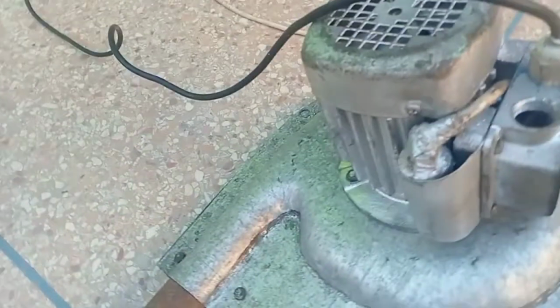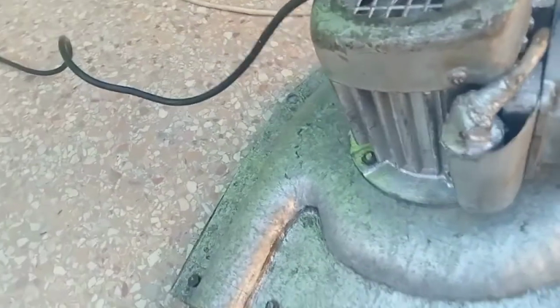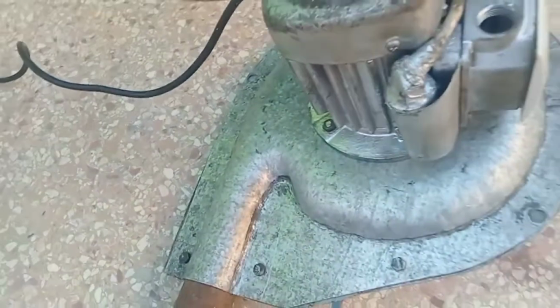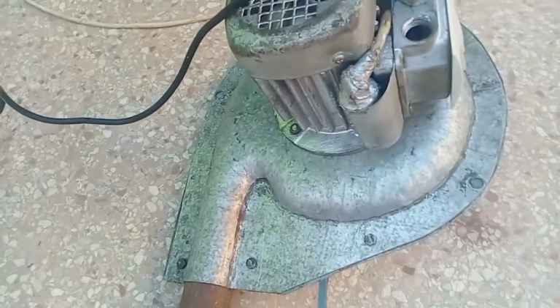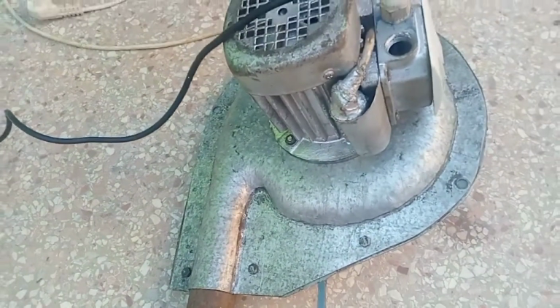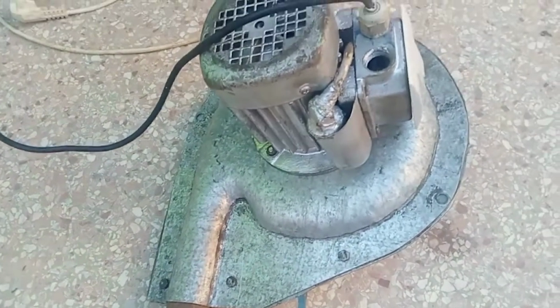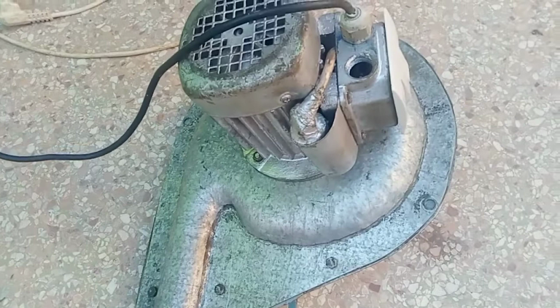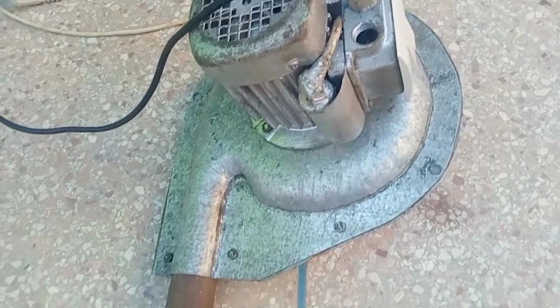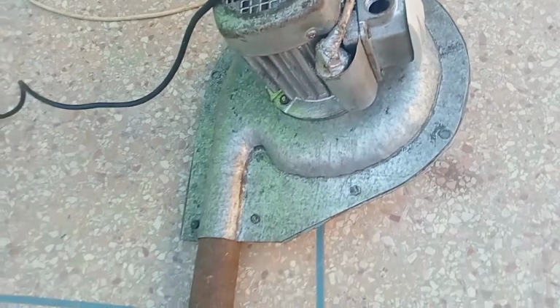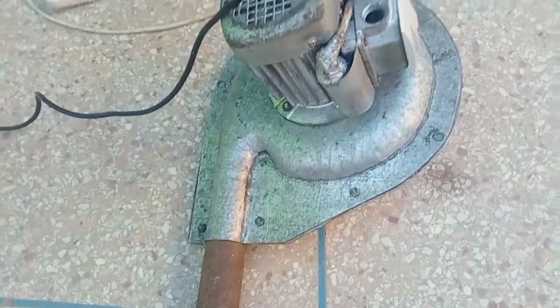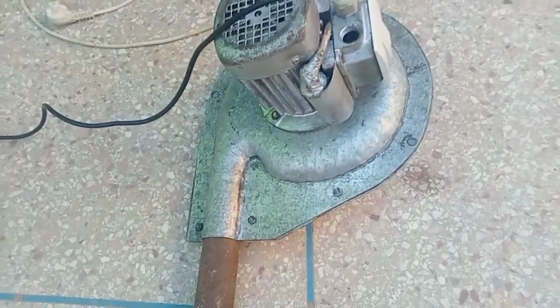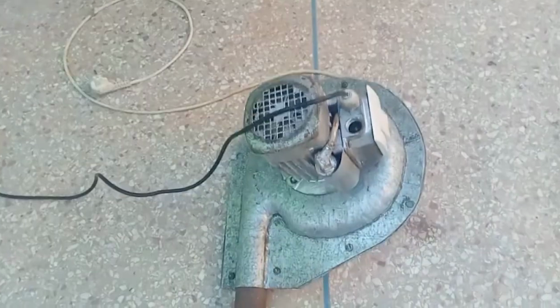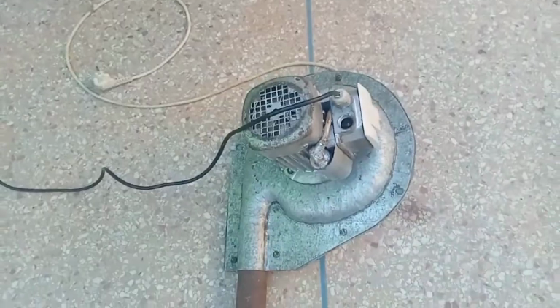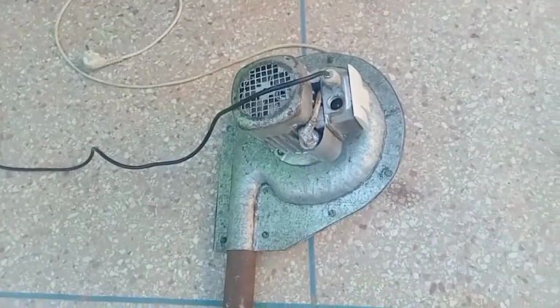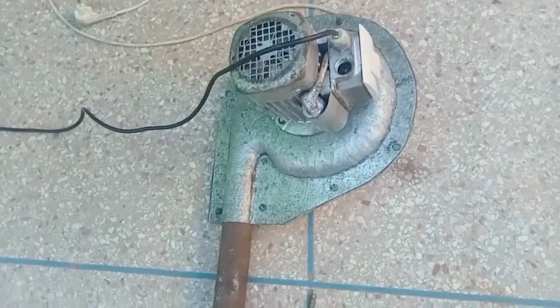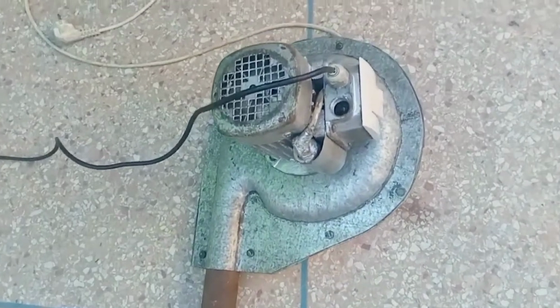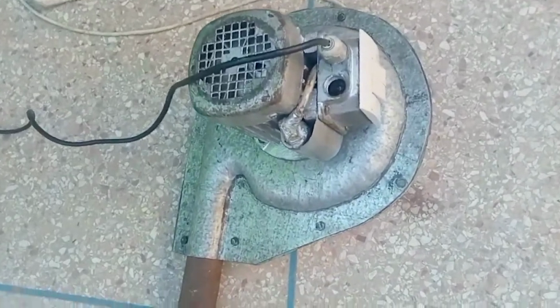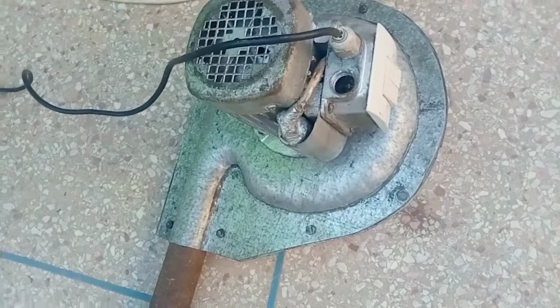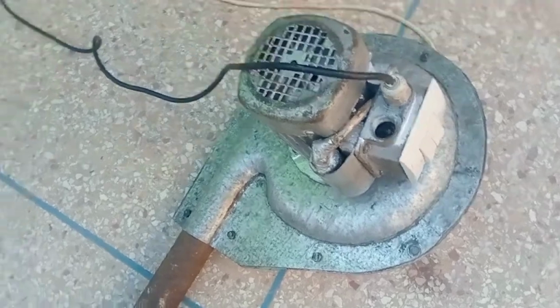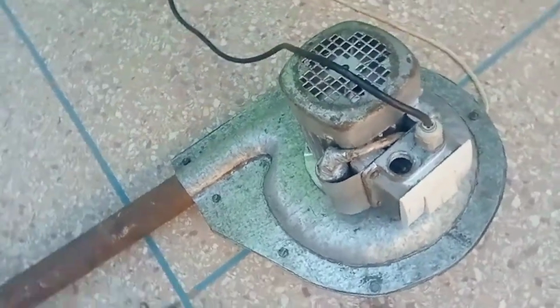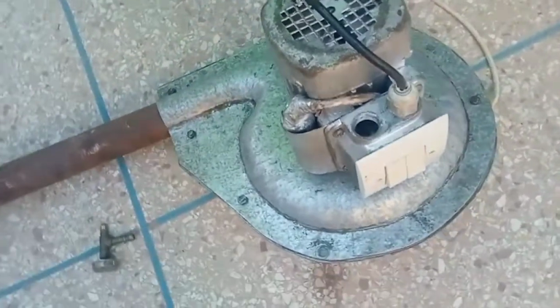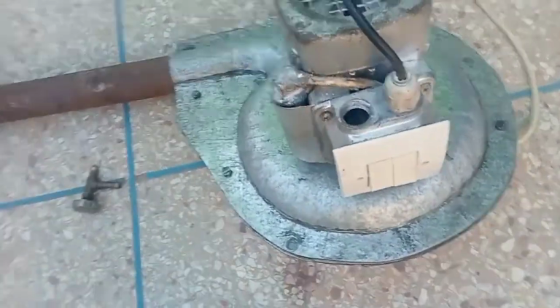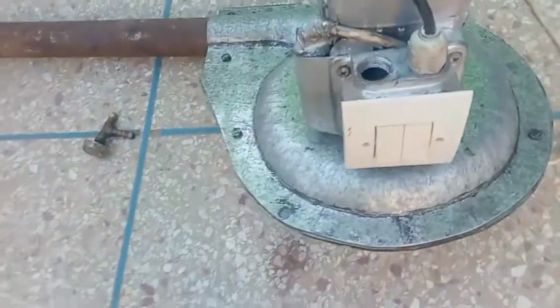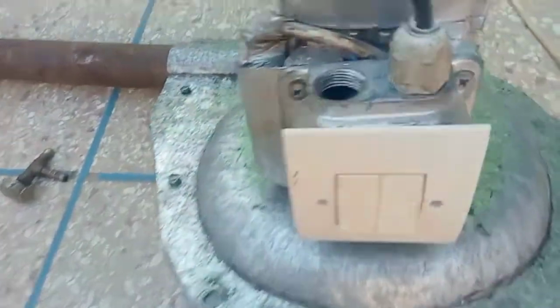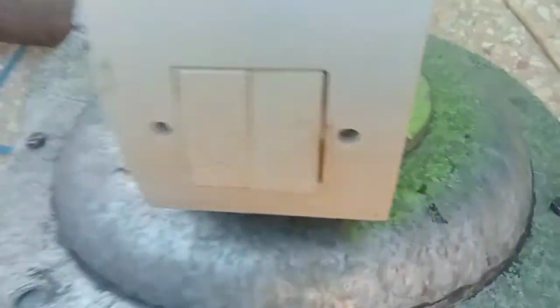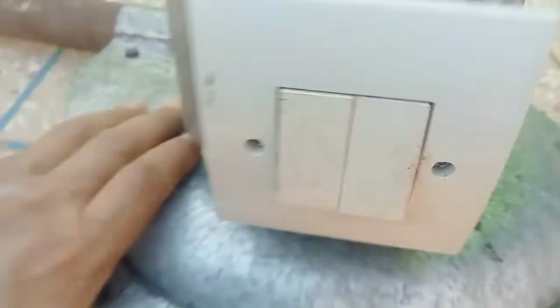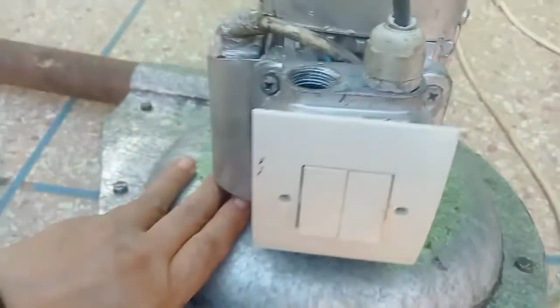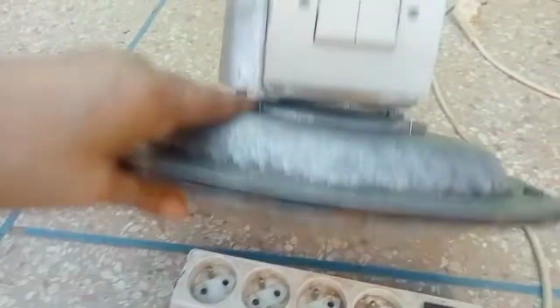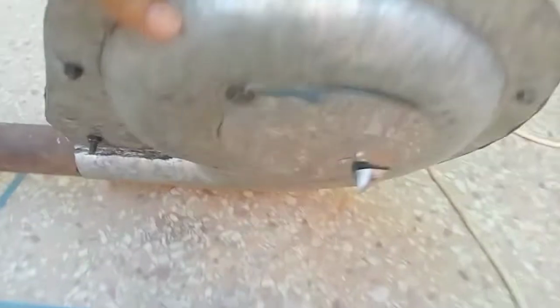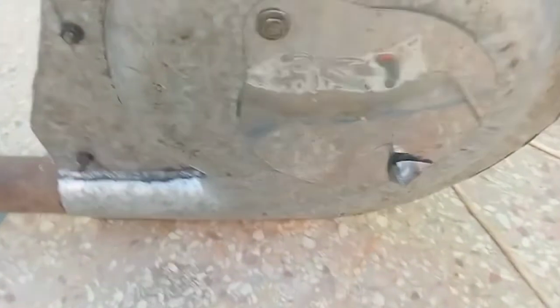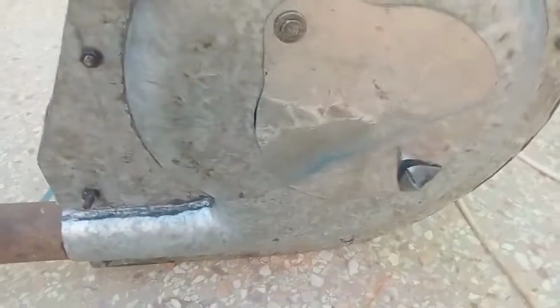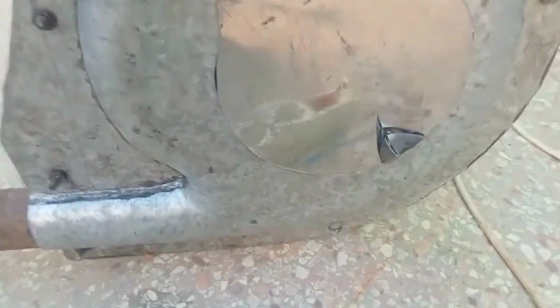But reaching the right temperature for melting gold requires having the right equipment and ideal conditions. The equipment is different depending on the situation: protections, pliers, ingot mold or mold, furnace, forge, oven, clay crucible.